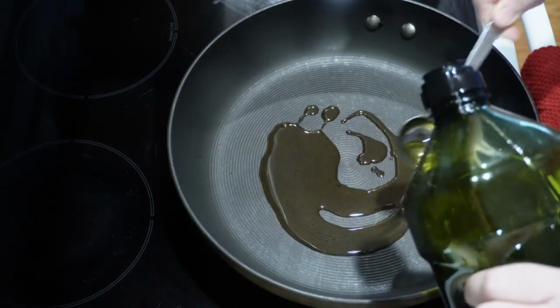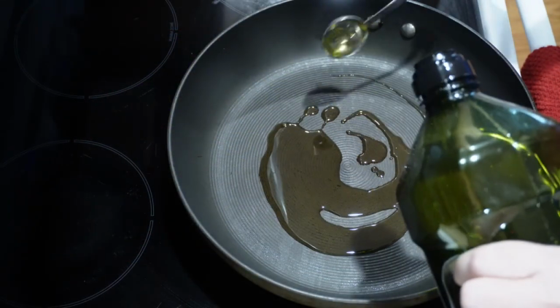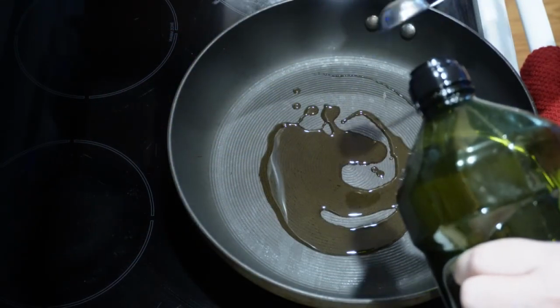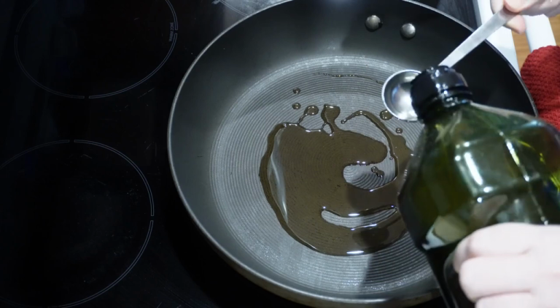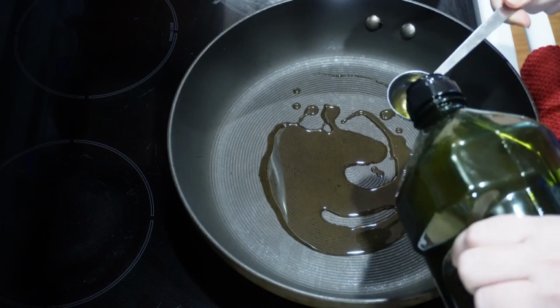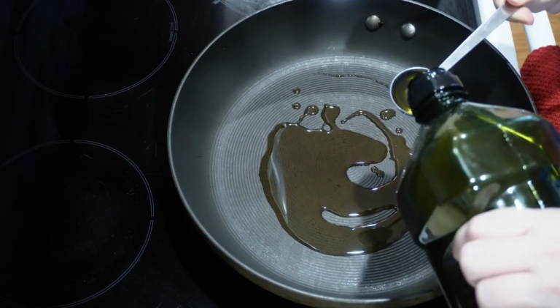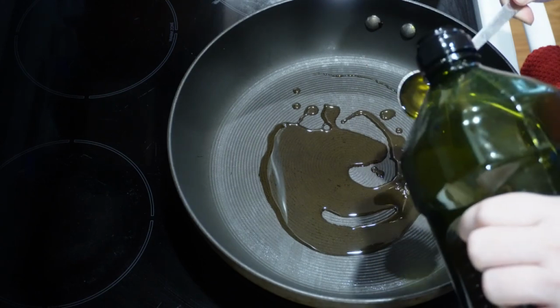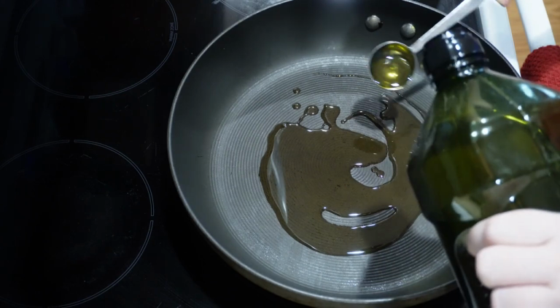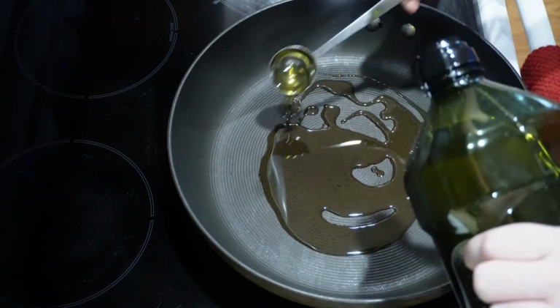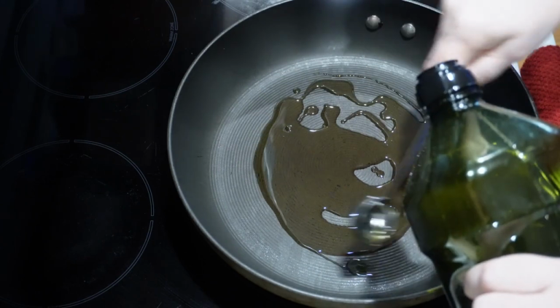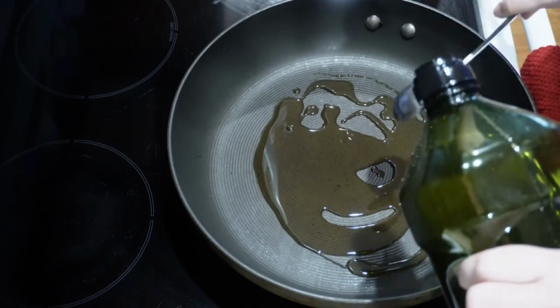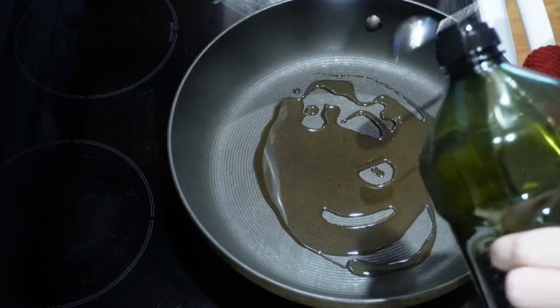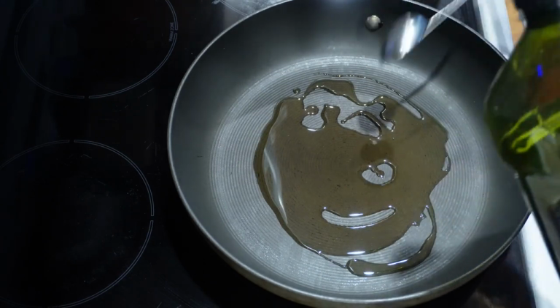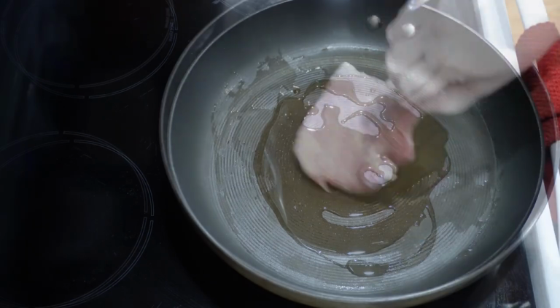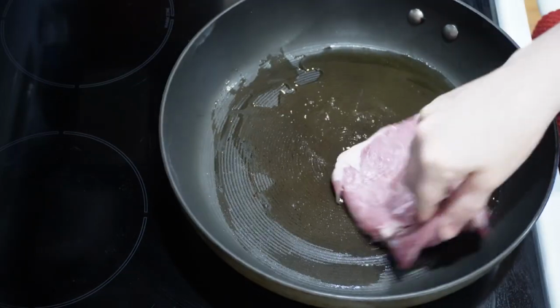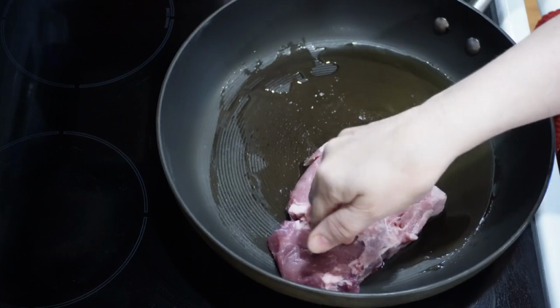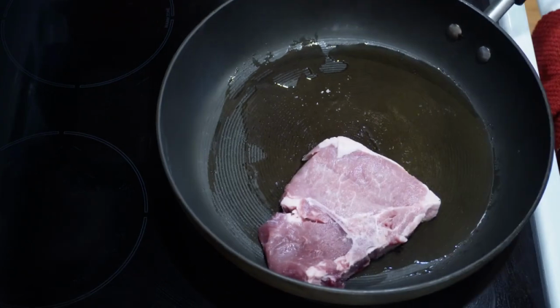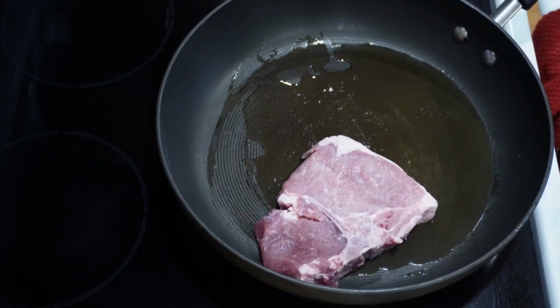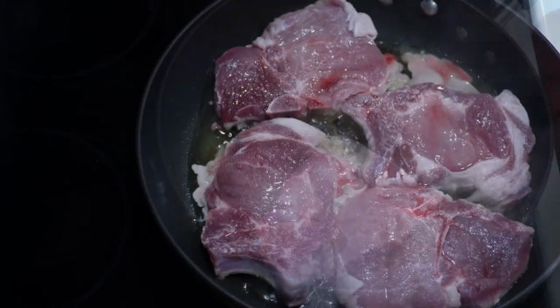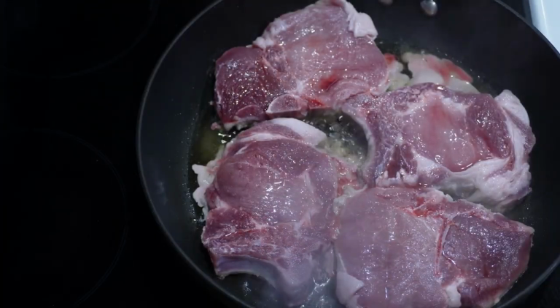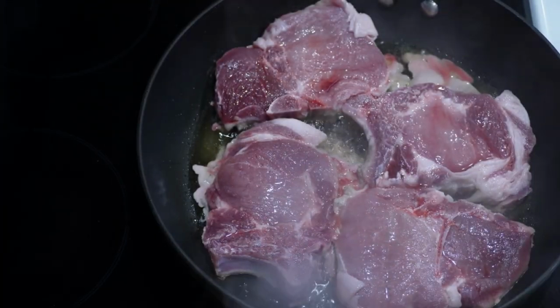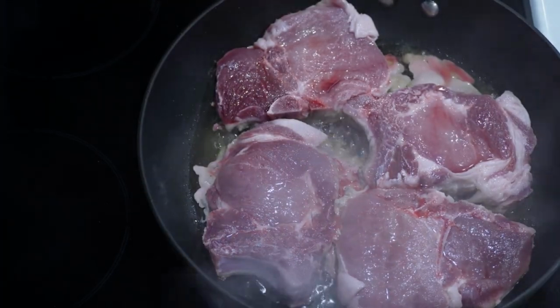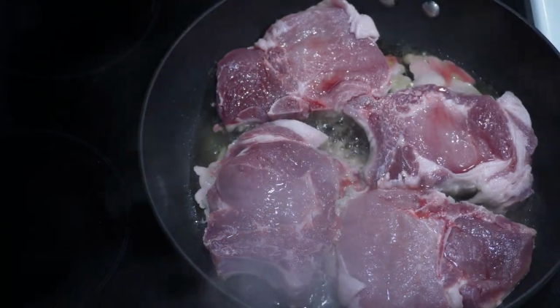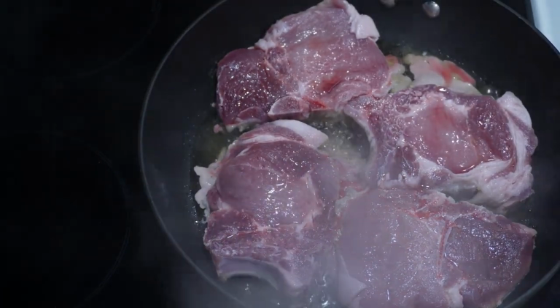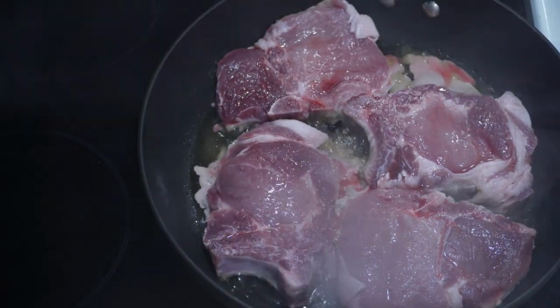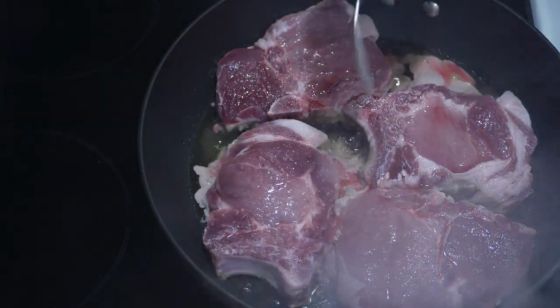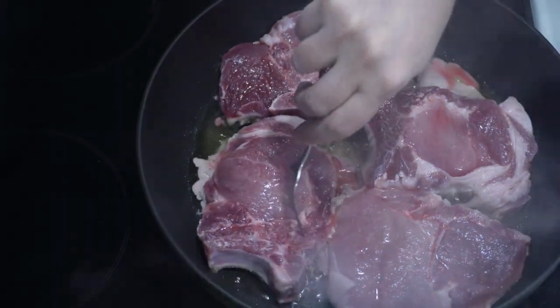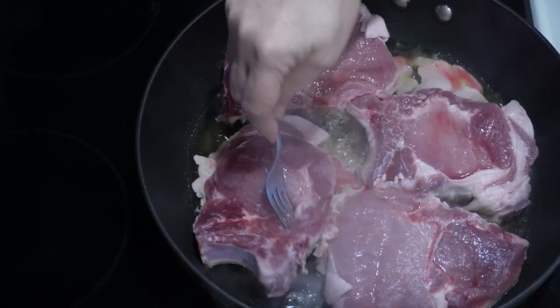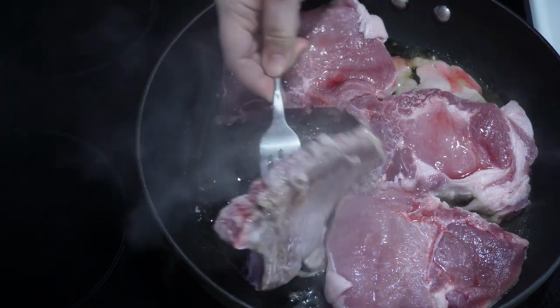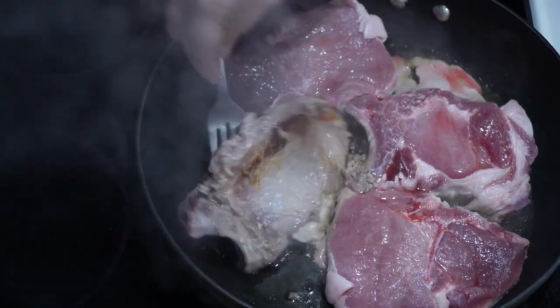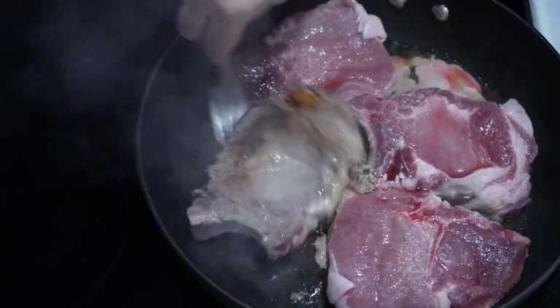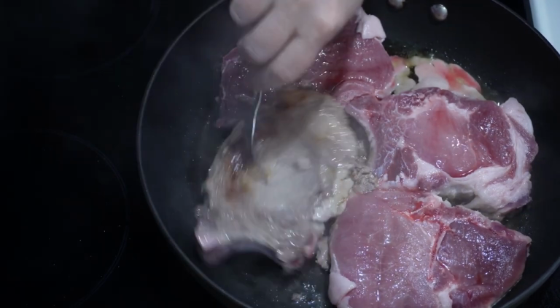You want to heat up three tablespoons of oil. I'm using grapeseed oil. Next, you're going to brown these on both sides until they reach a color that you like.